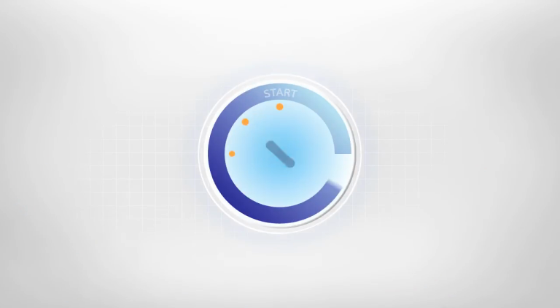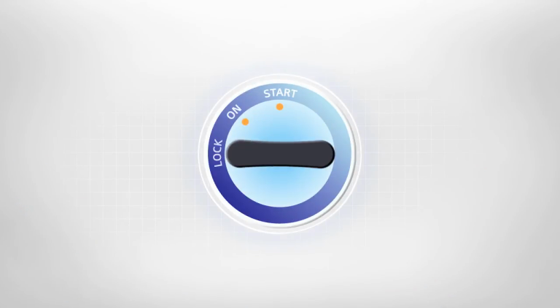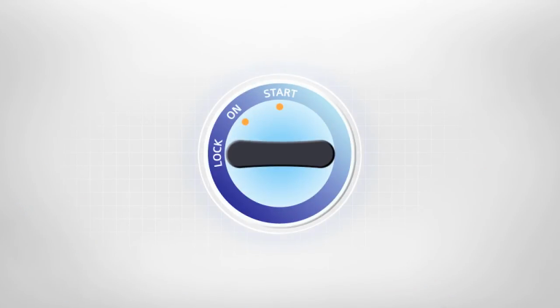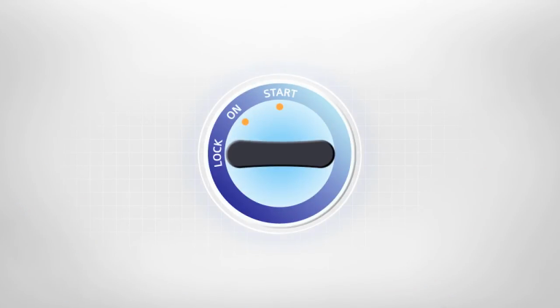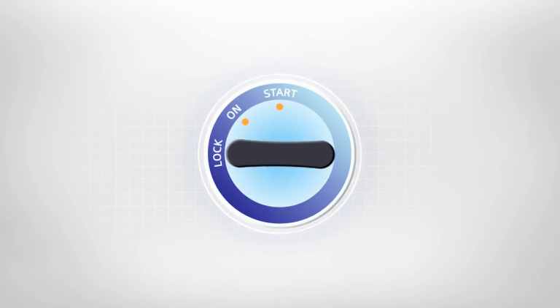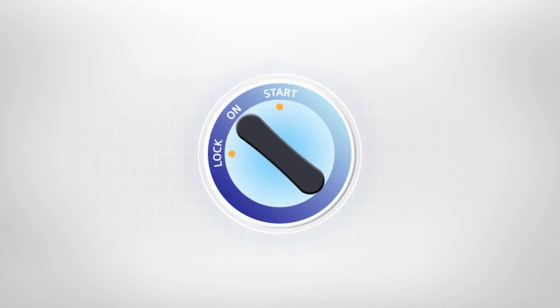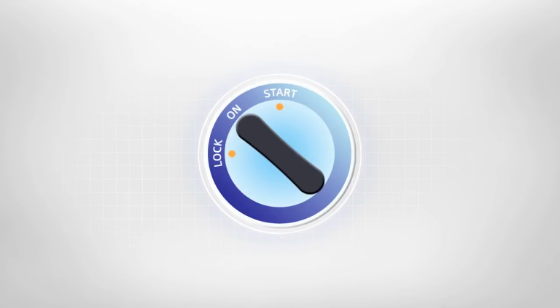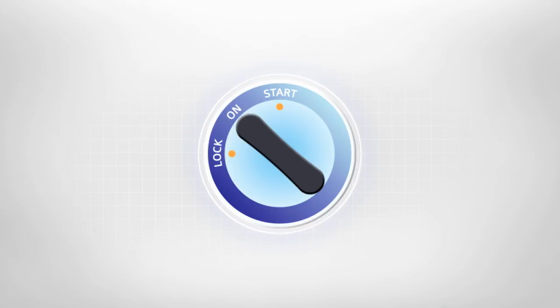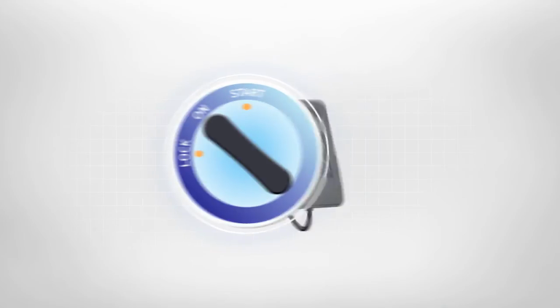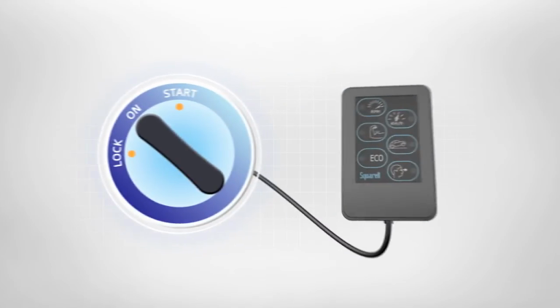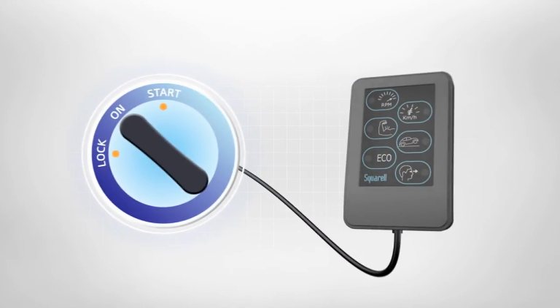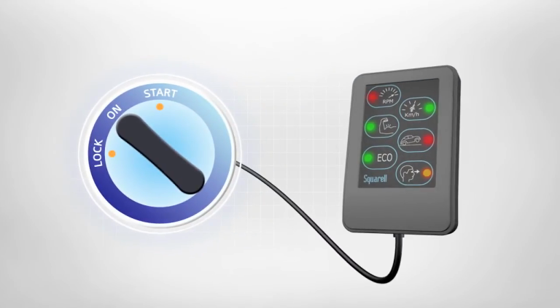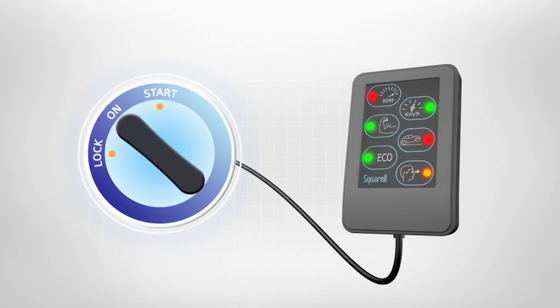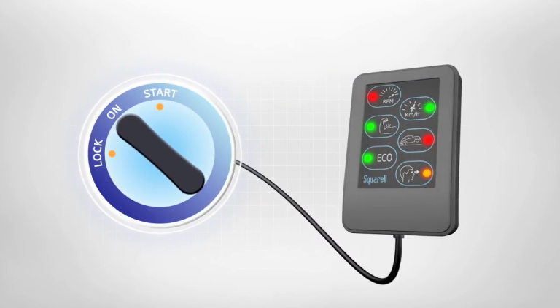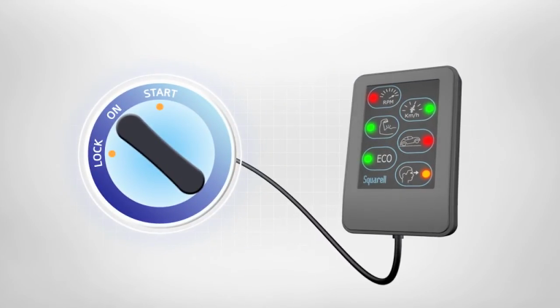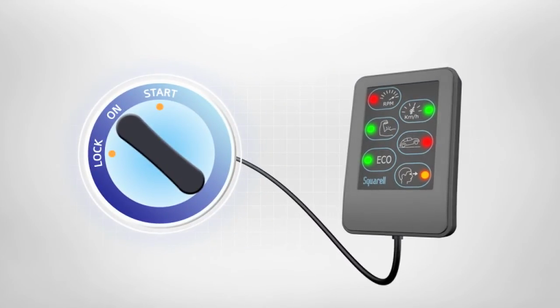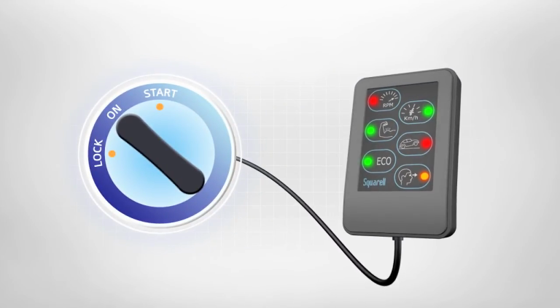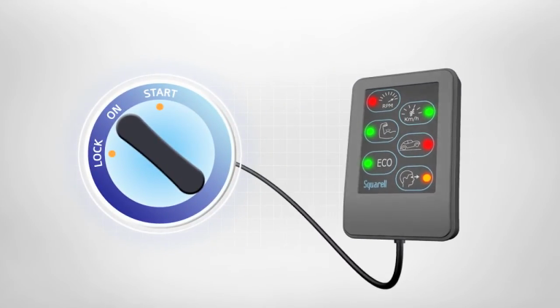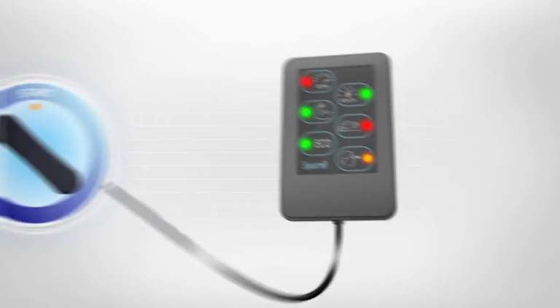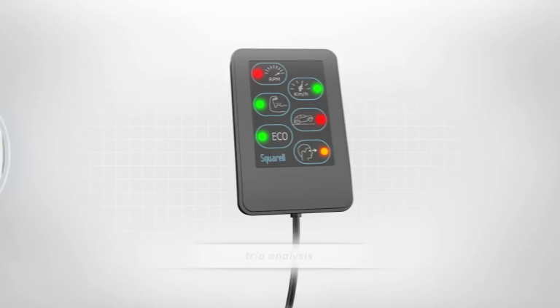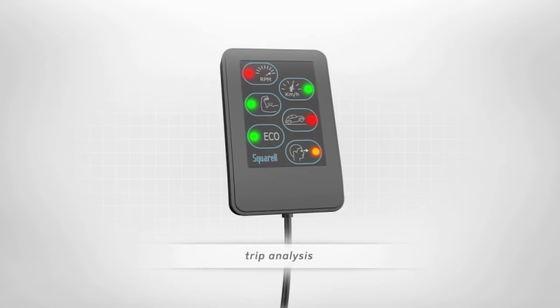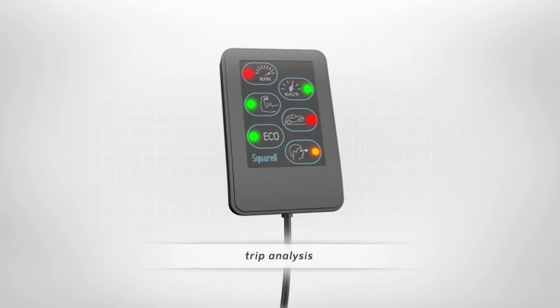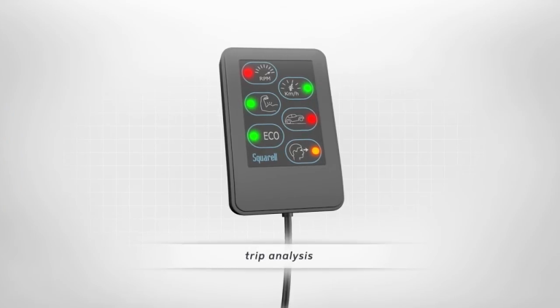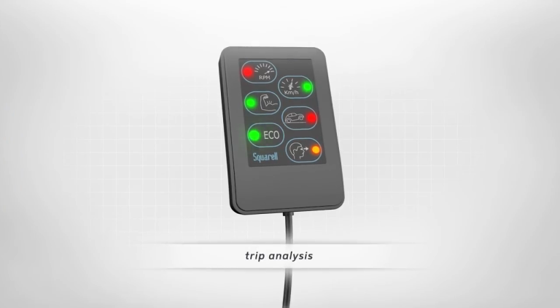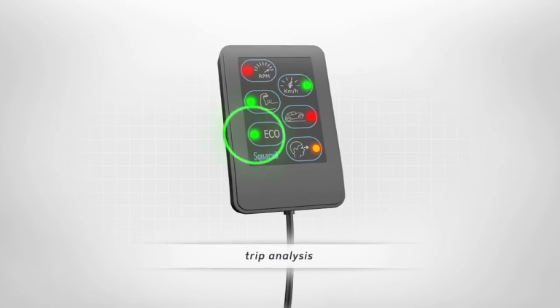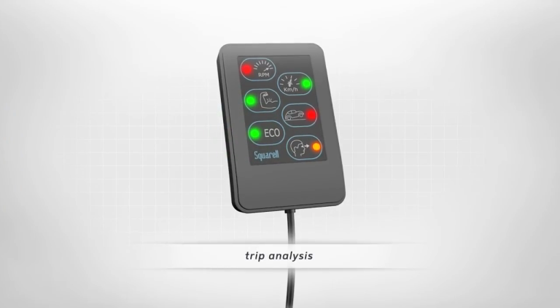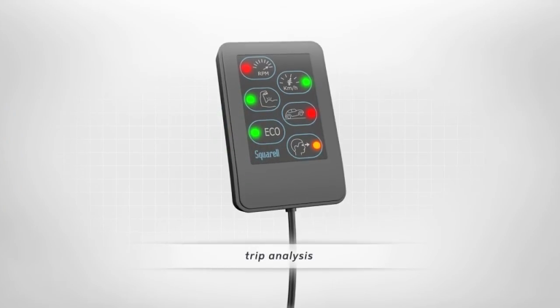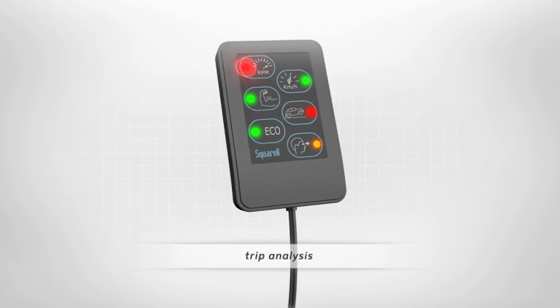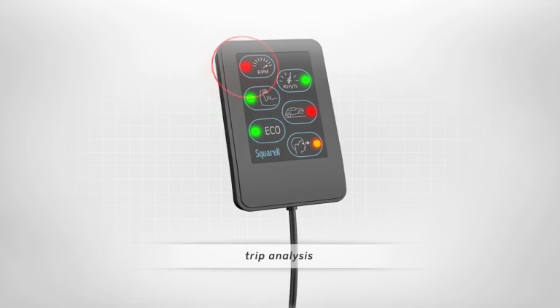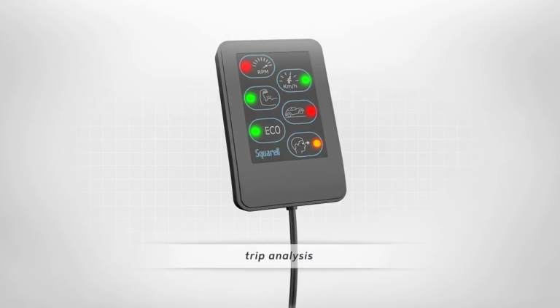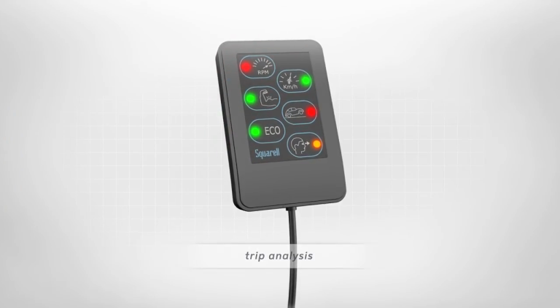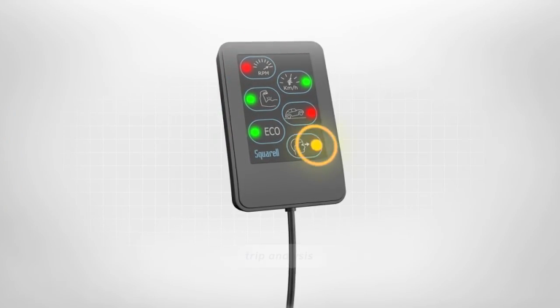When the ignition is switched on, the DAP will display a summary of the last trips. This helps the driver to identify his improvement and be aware of his progress.